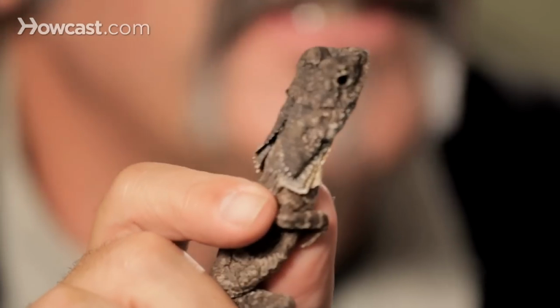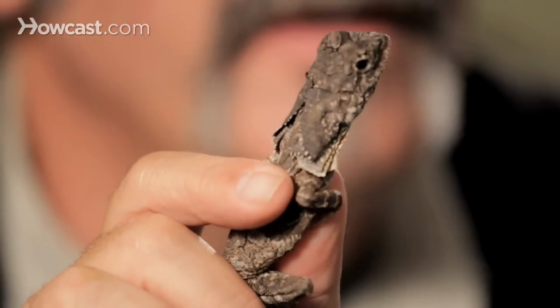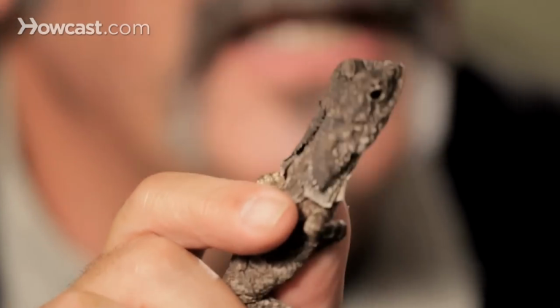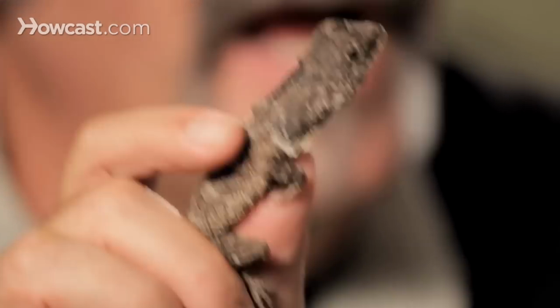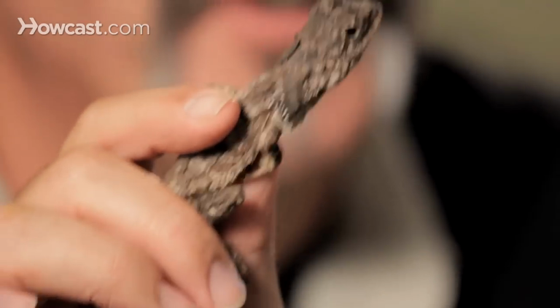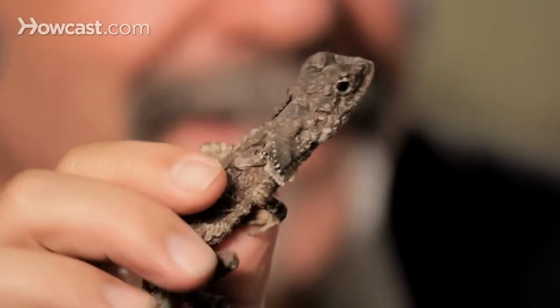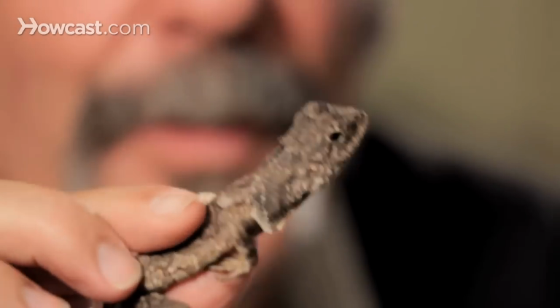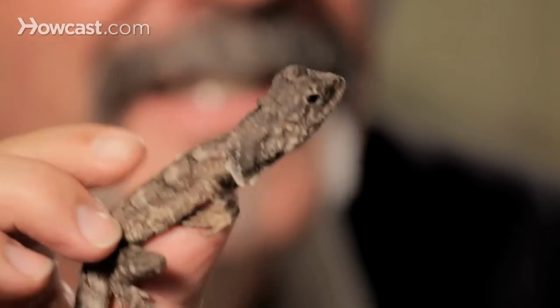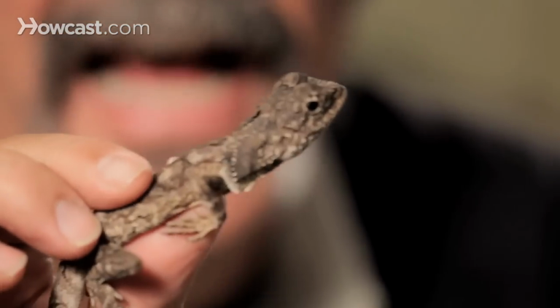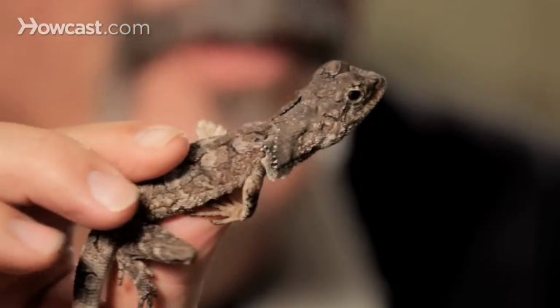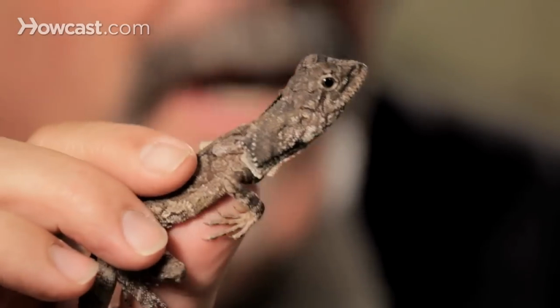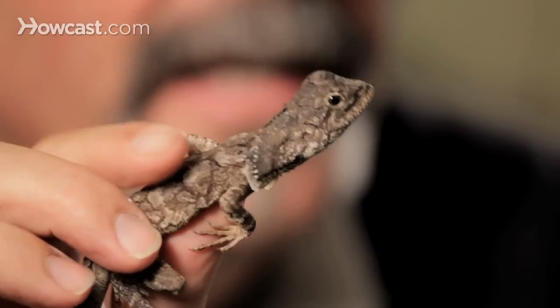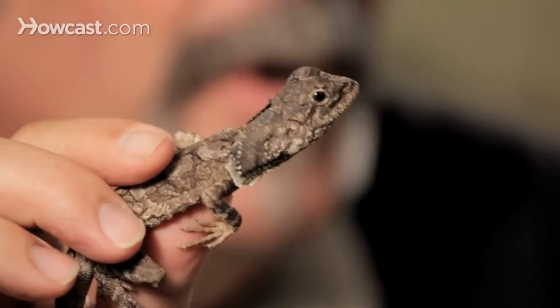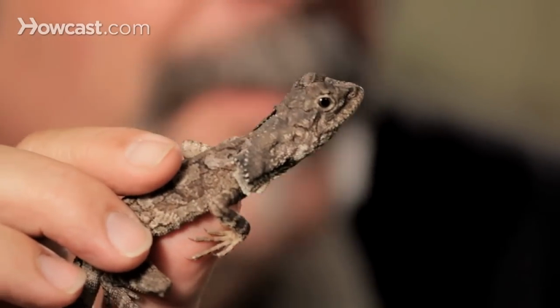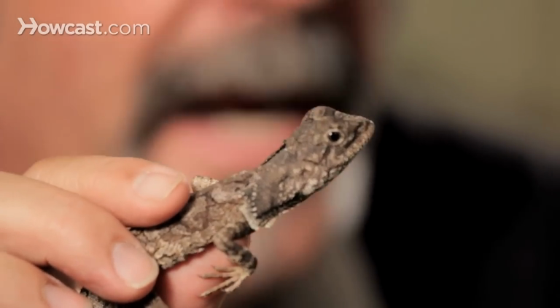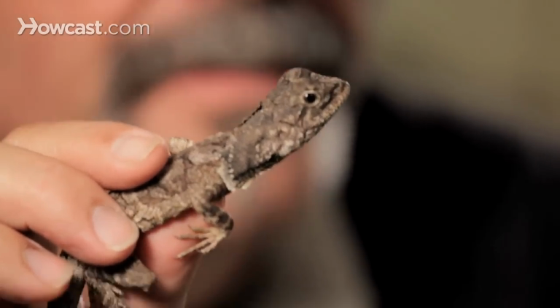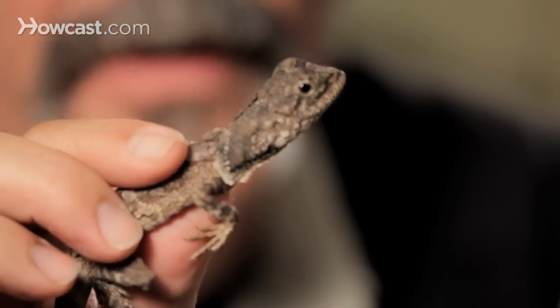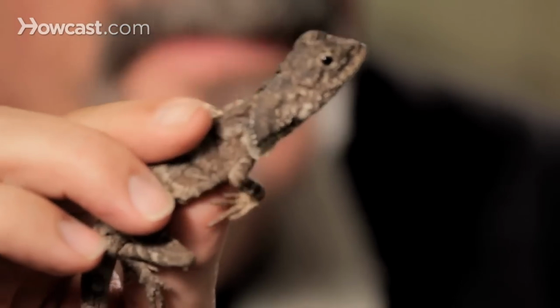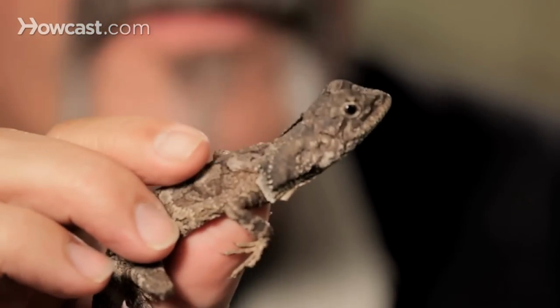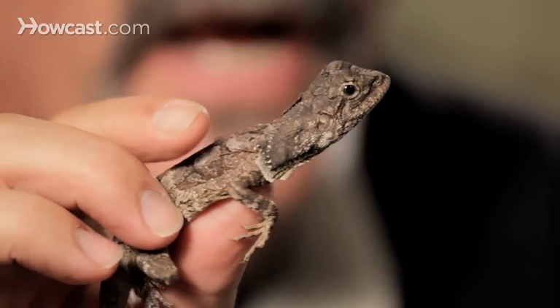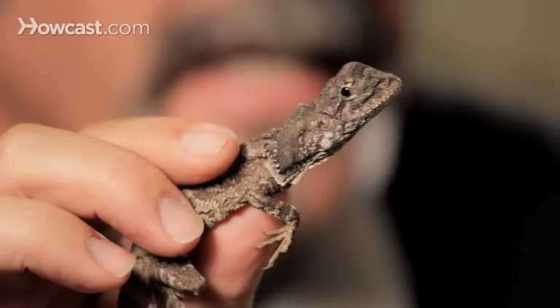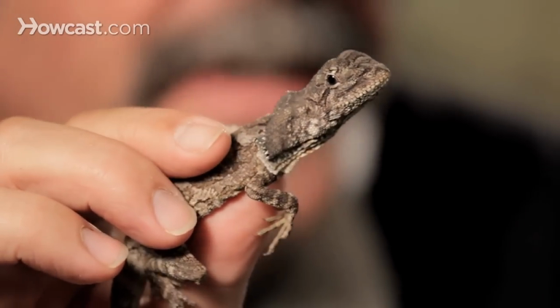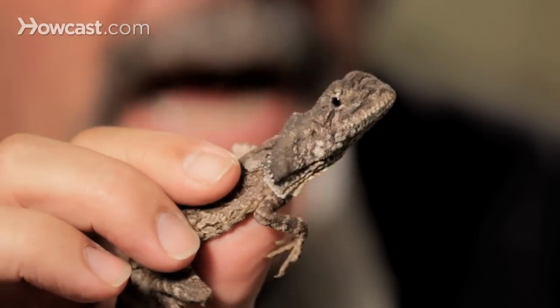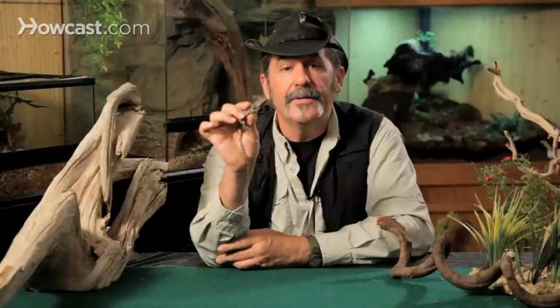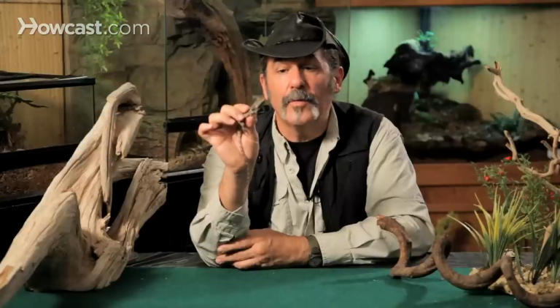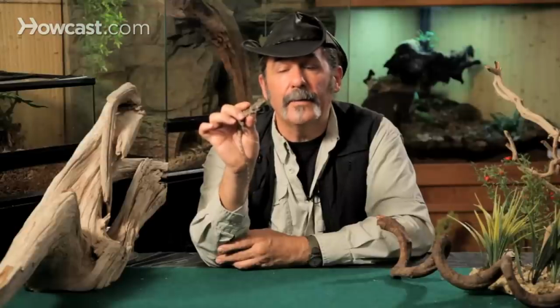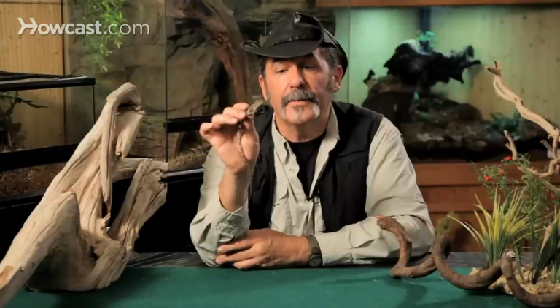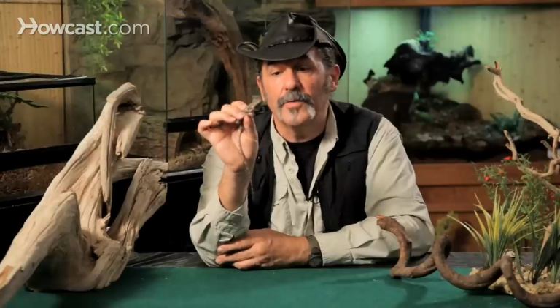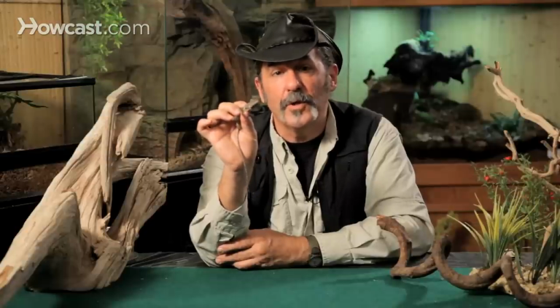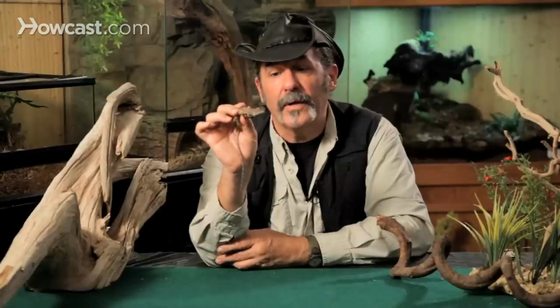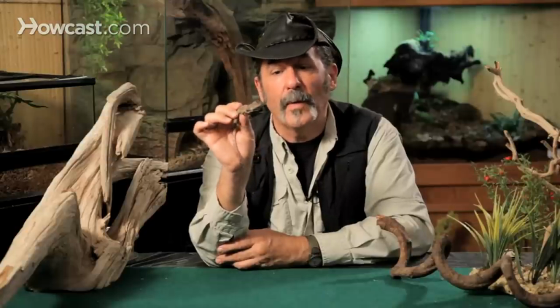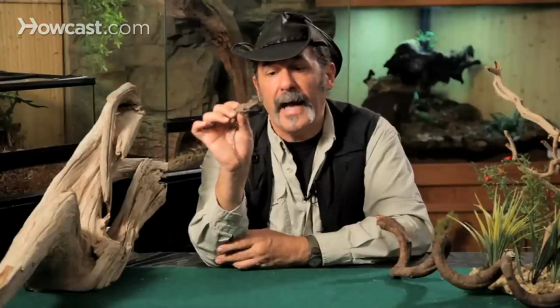This is an unbelievable conversation piece in your home or office to have a frilled dragon. As opposed to our bearded dragon, which are very, very common, frilled dragons in captivity are not. So you really got to be someone who knows what he's doing in order to make one of these happy.